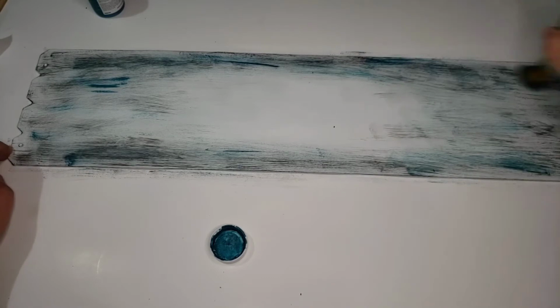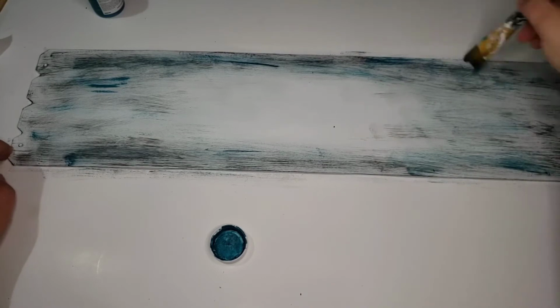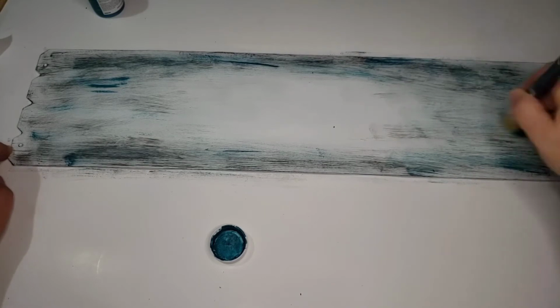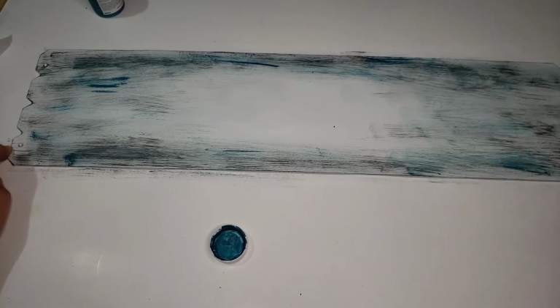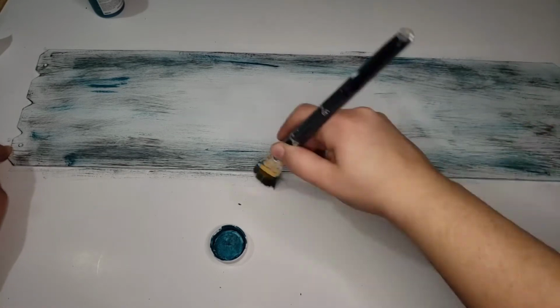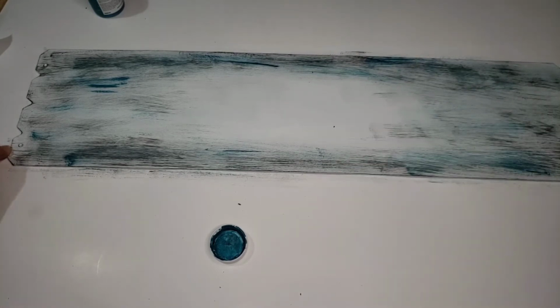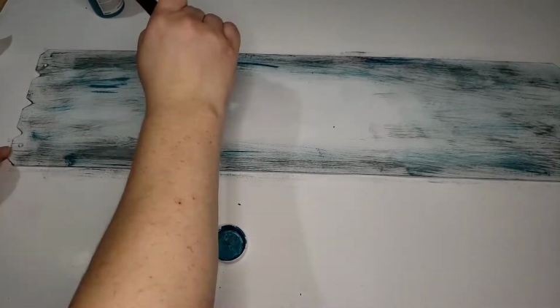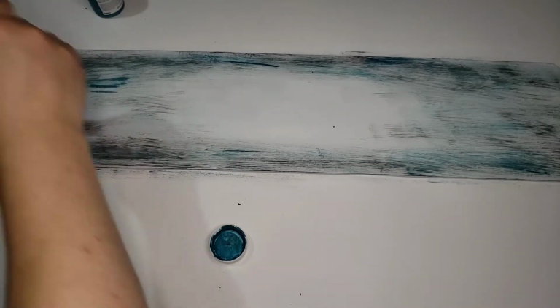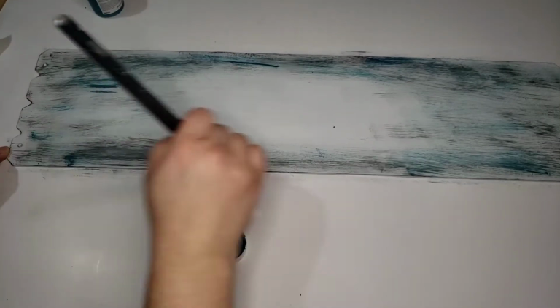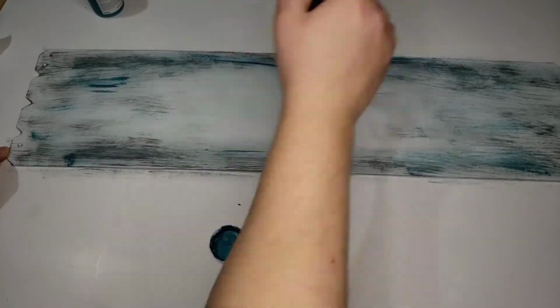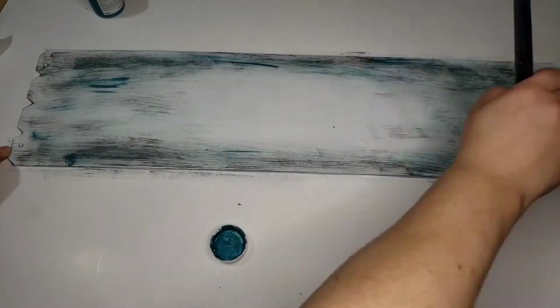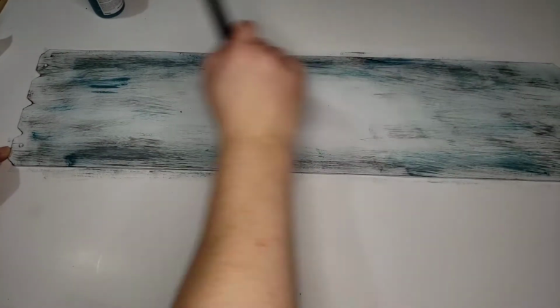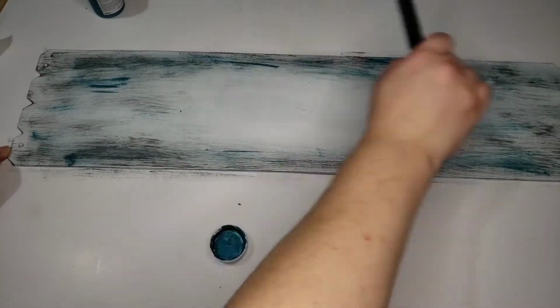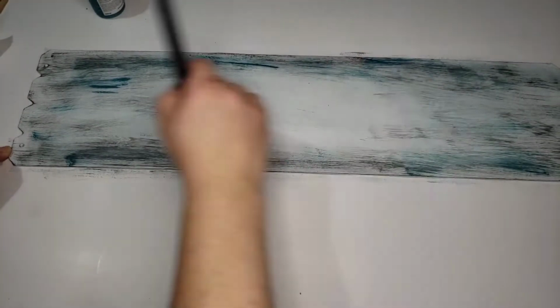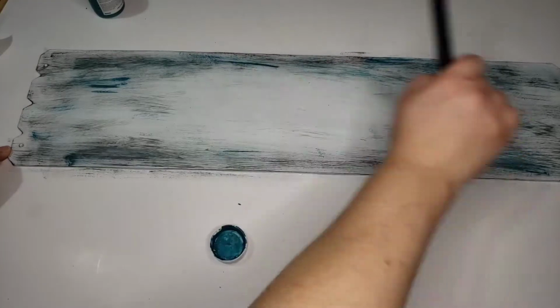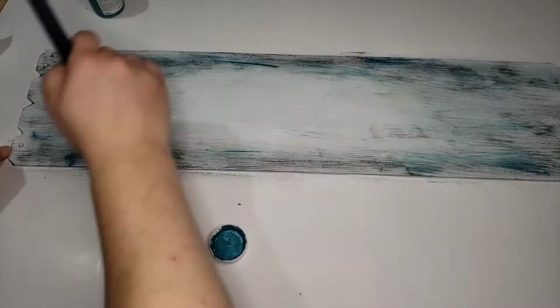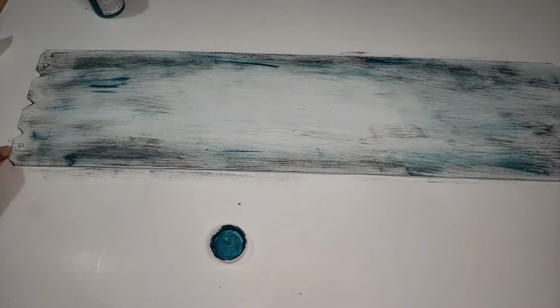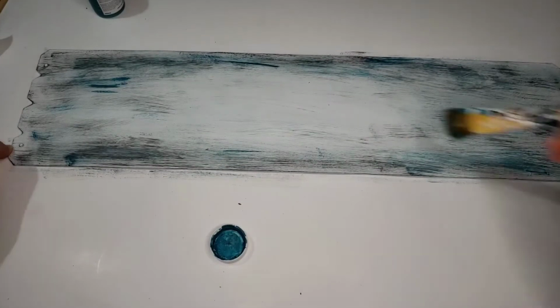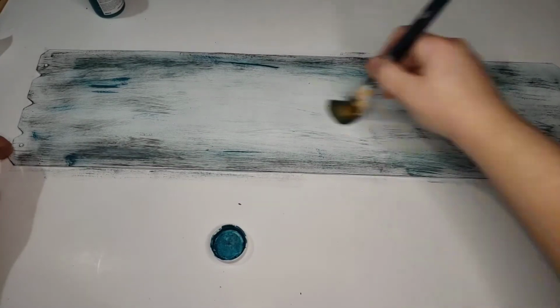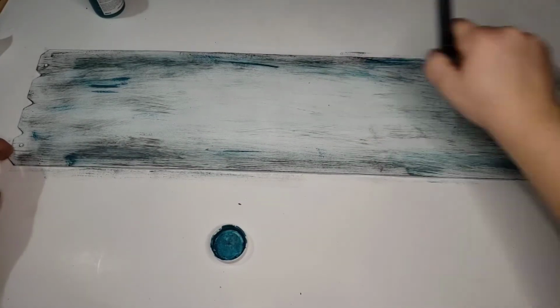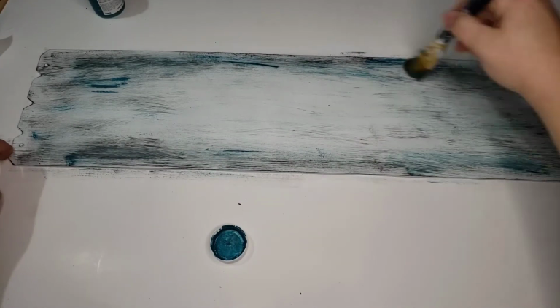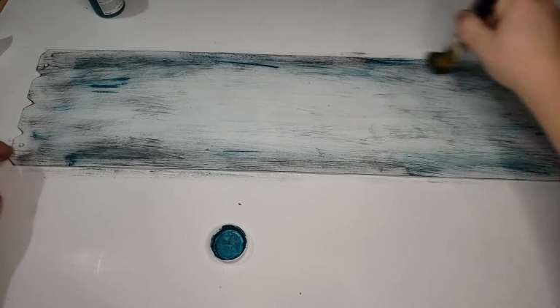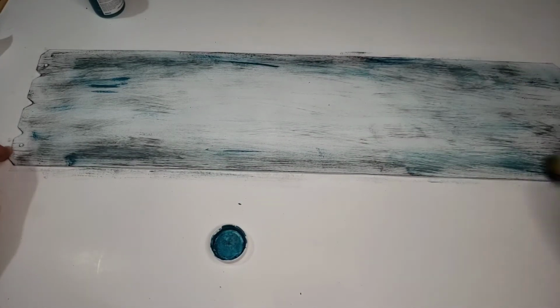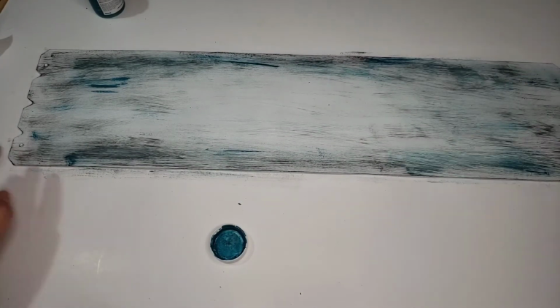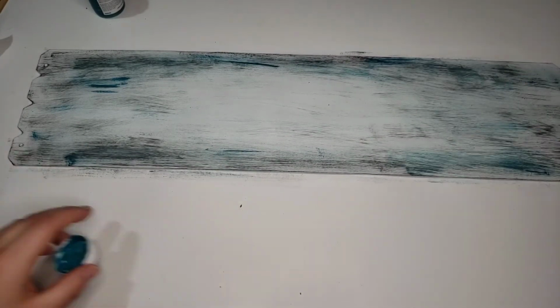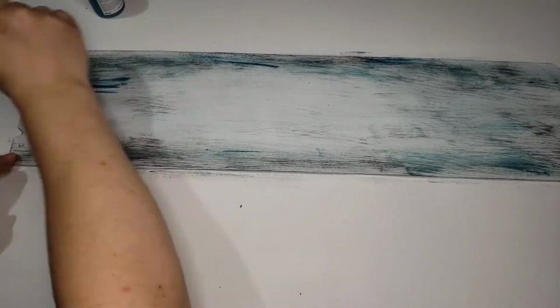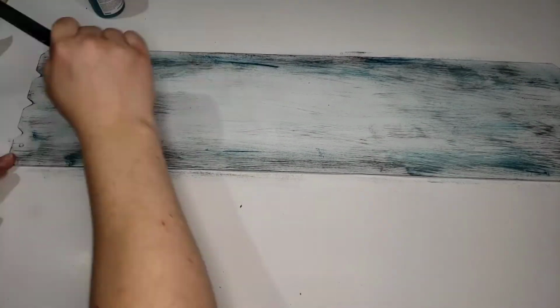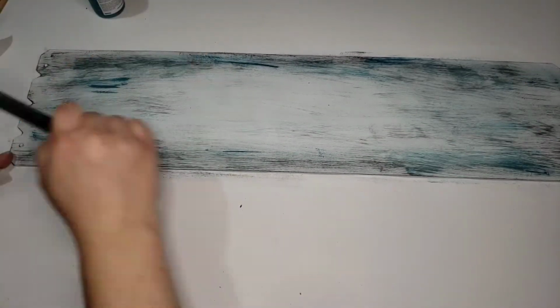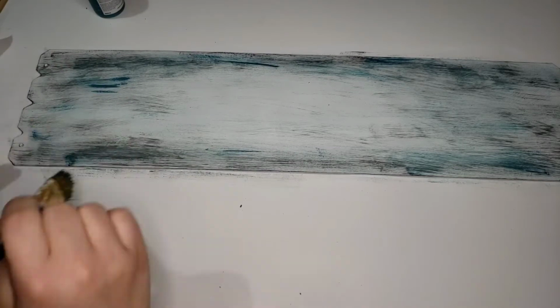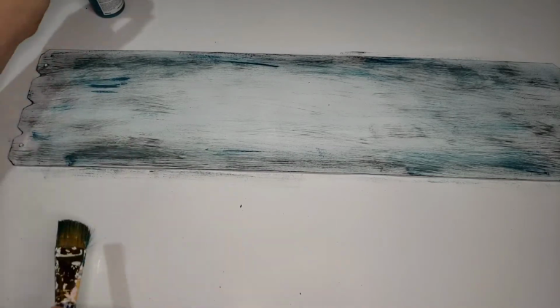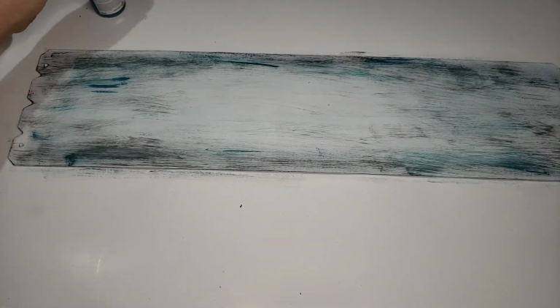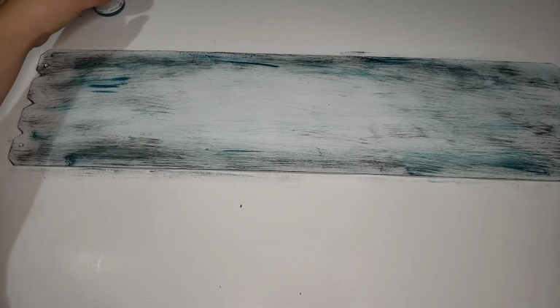I did the same thing with the peacock as I did with the black, and once I got everything the way I wanted it, I sanded it down so that it would blend in a lot better.